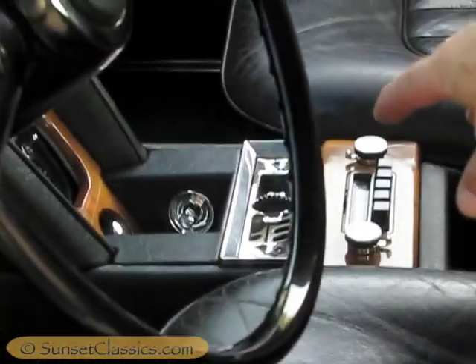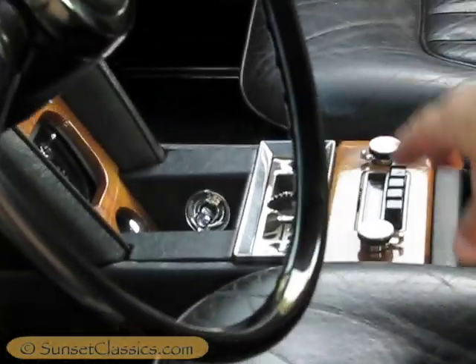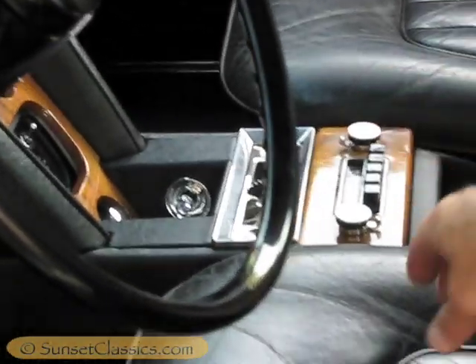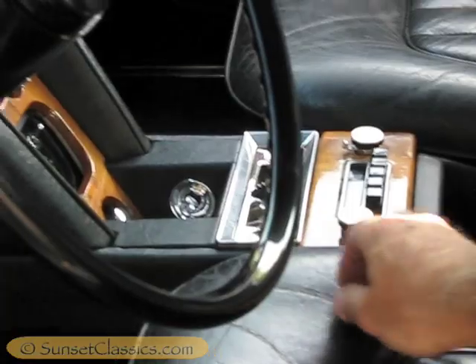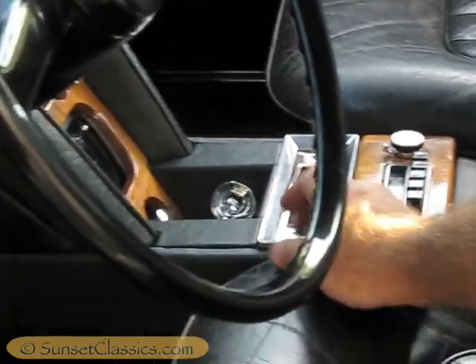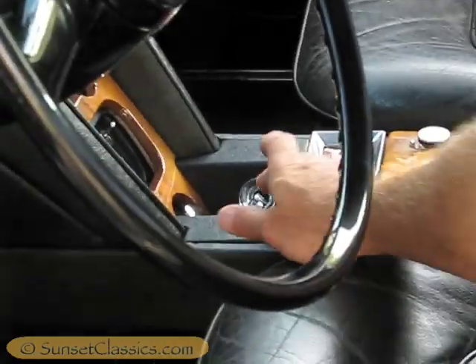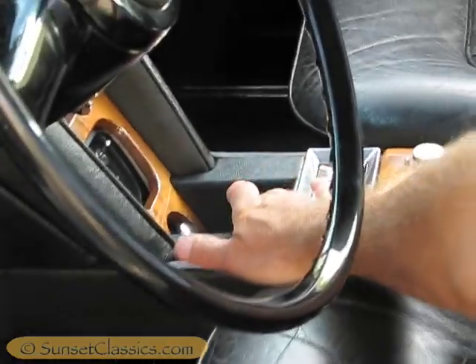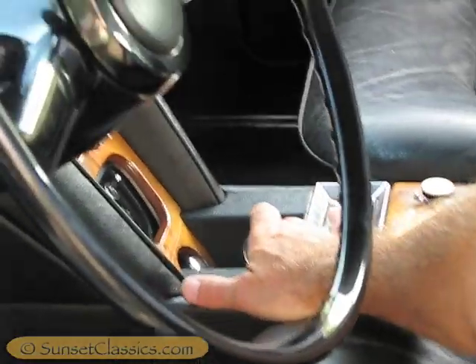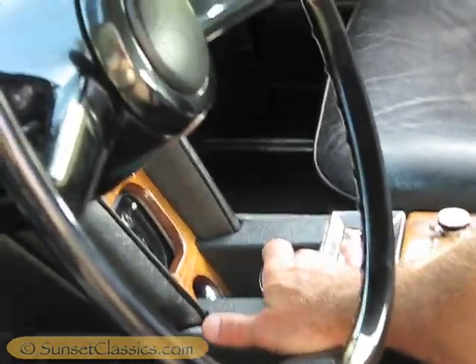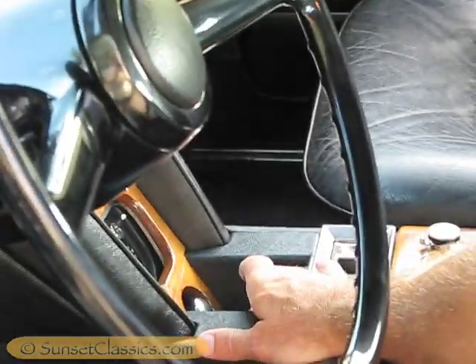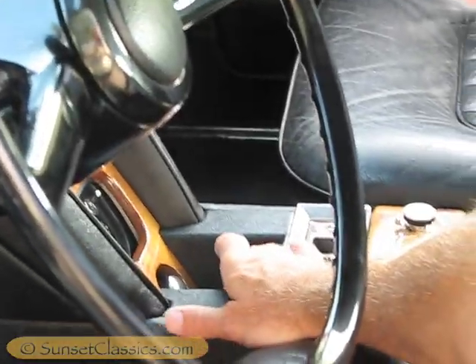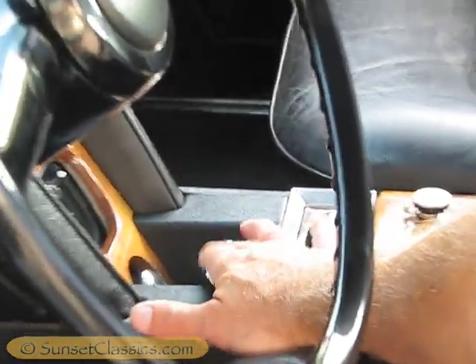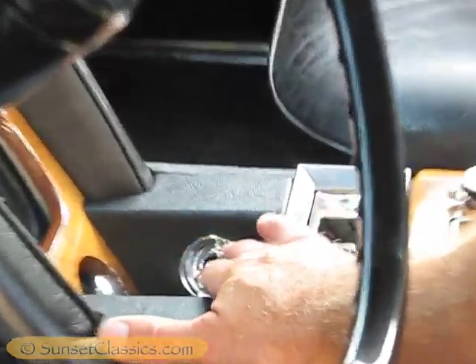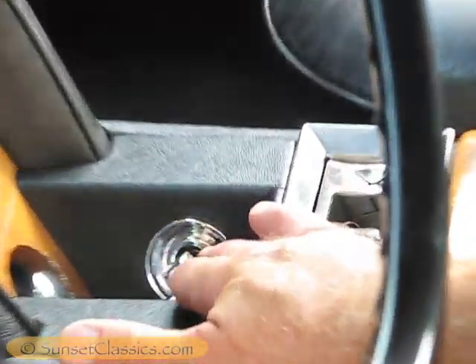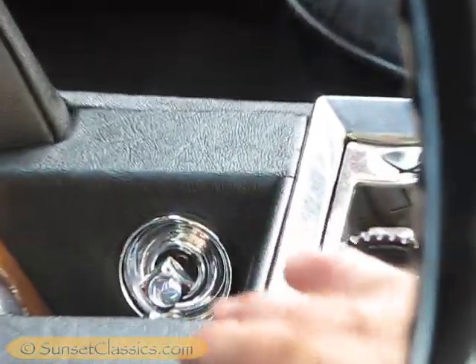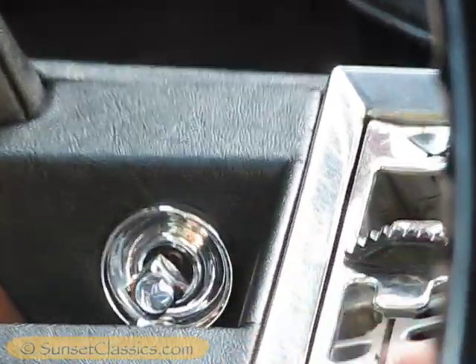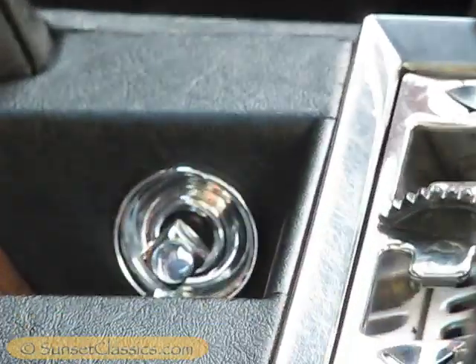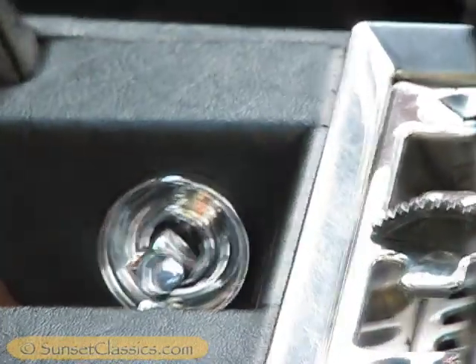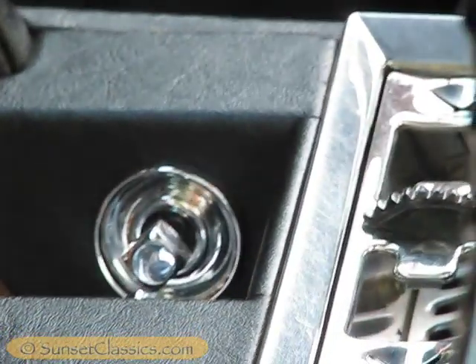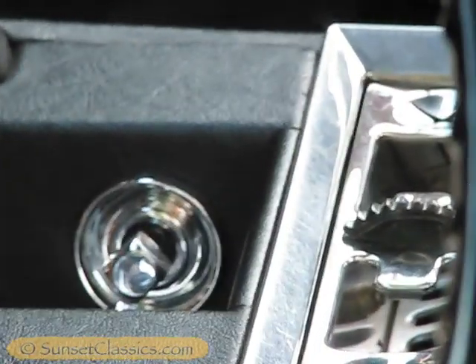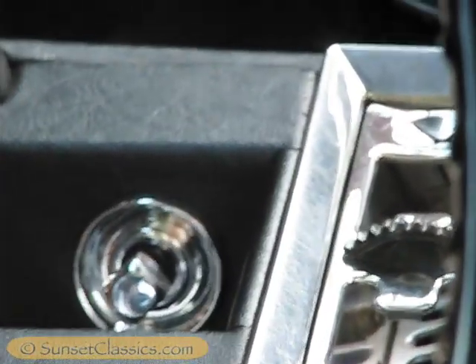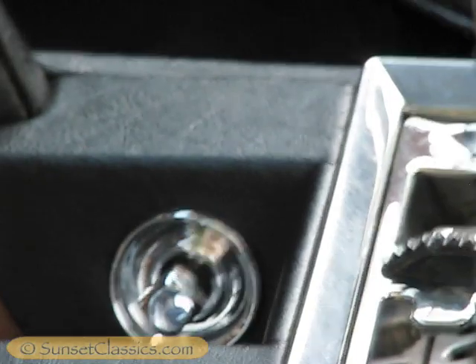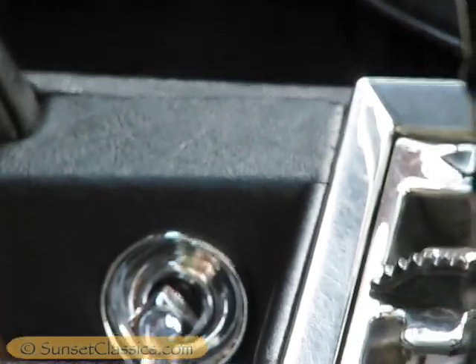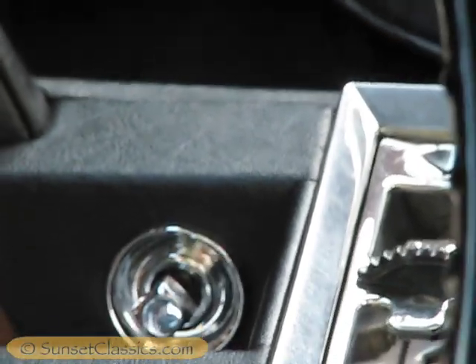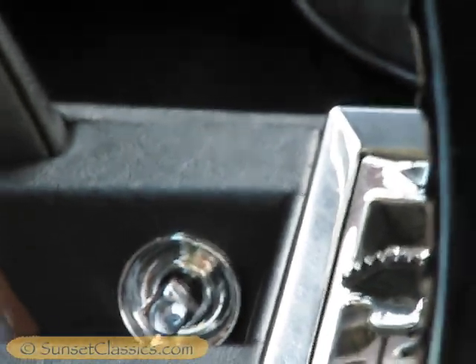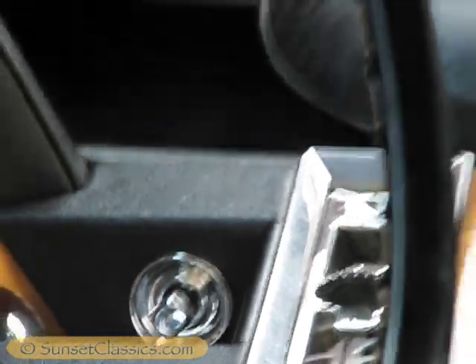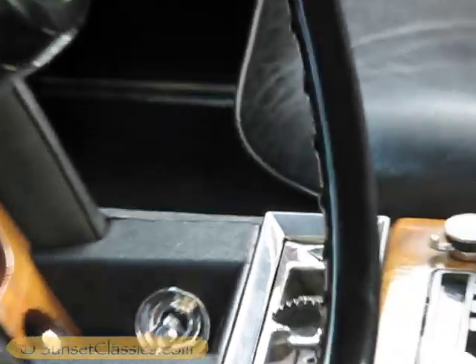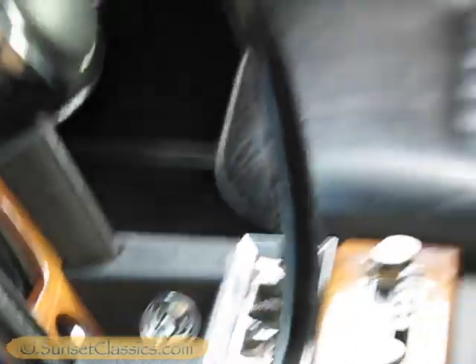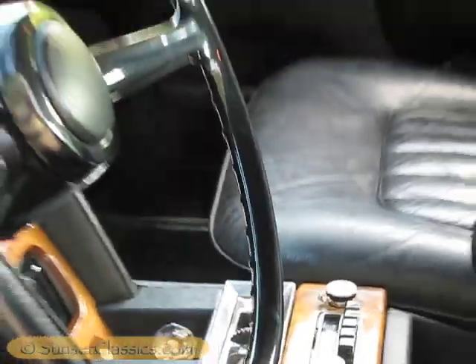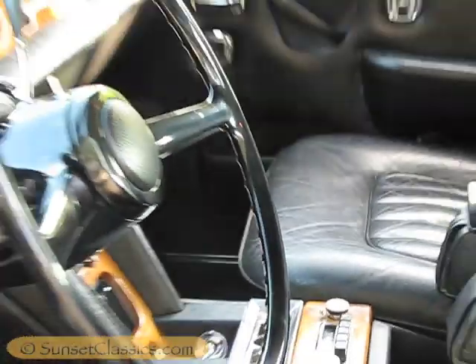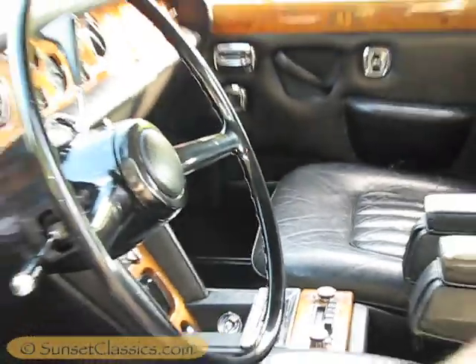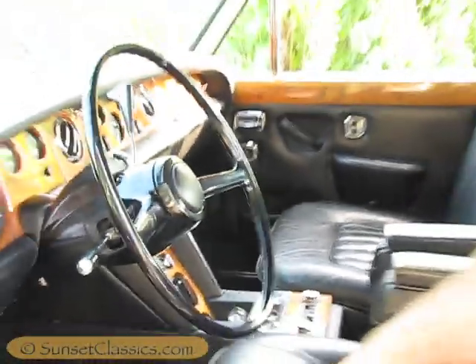Working our way up, the controls here are for the electric seats — every position: forward, backwards, up and down.